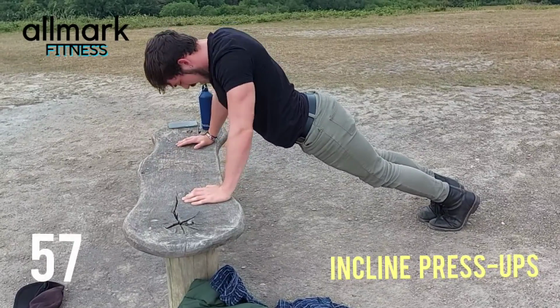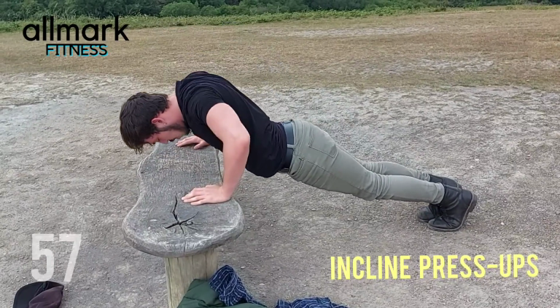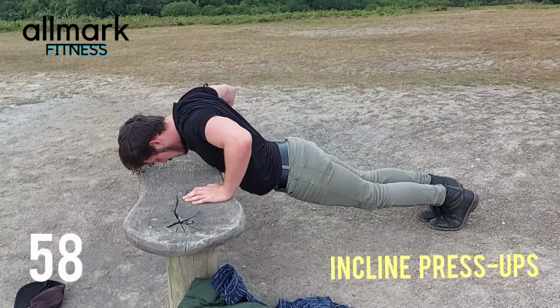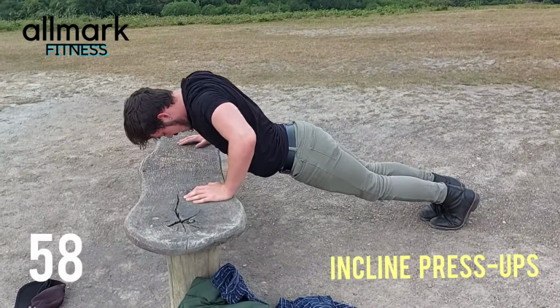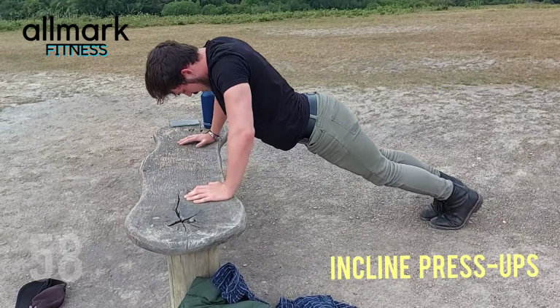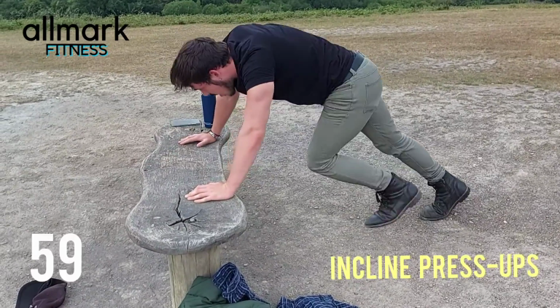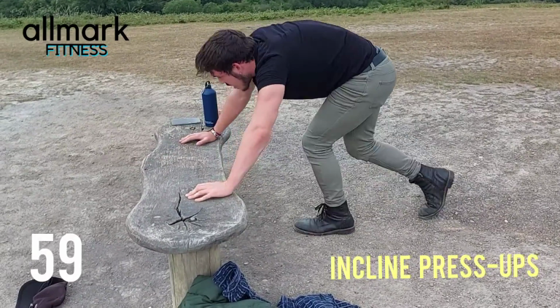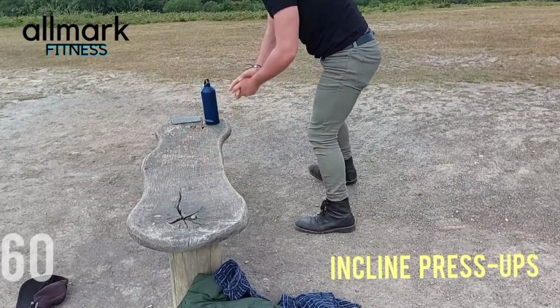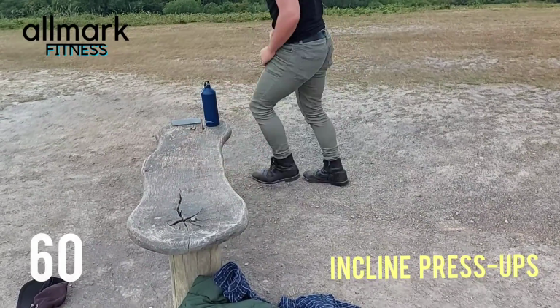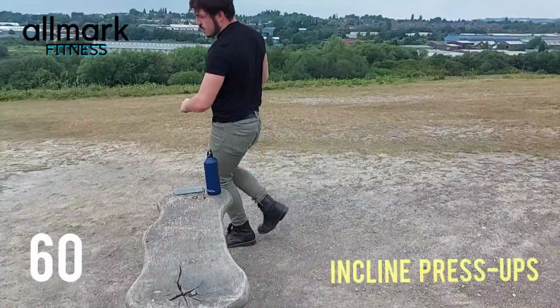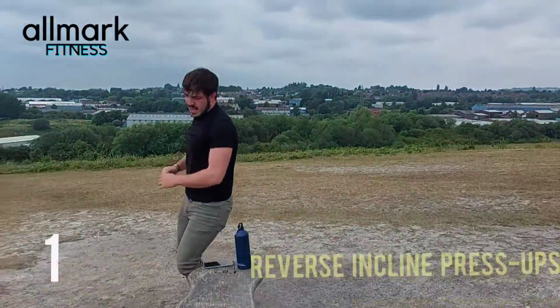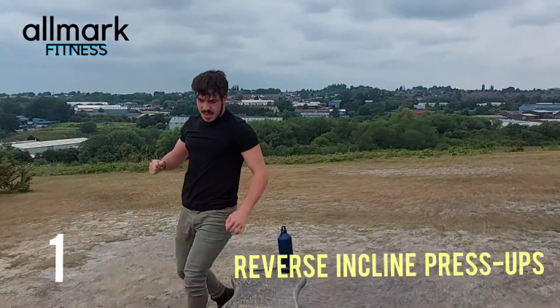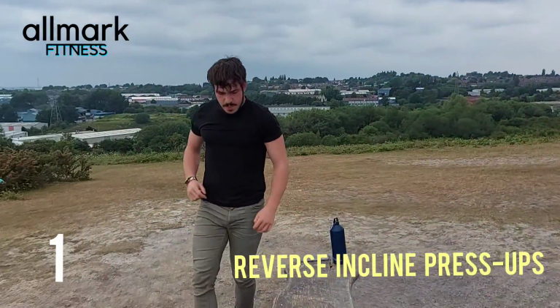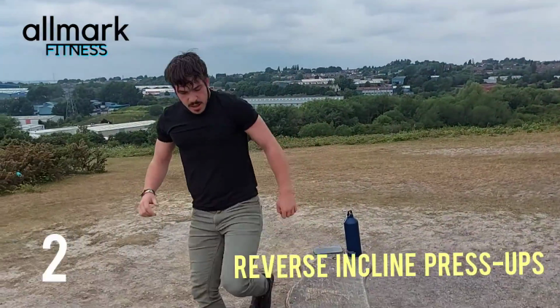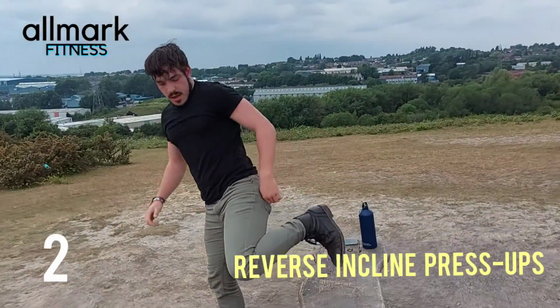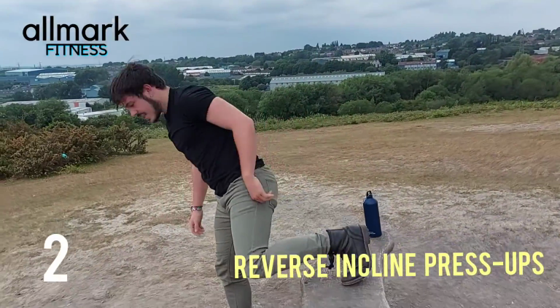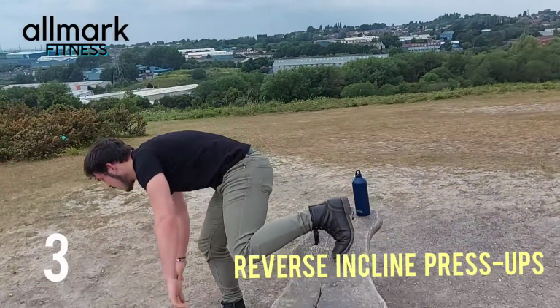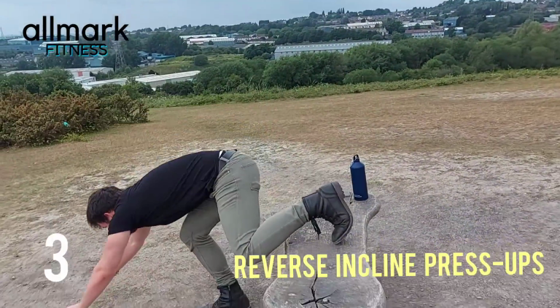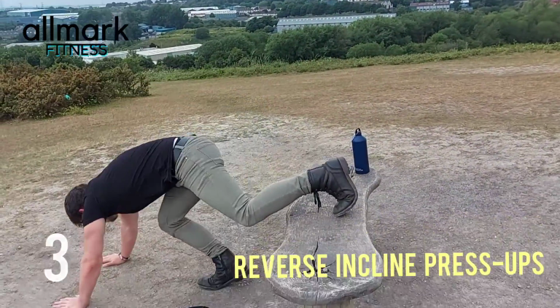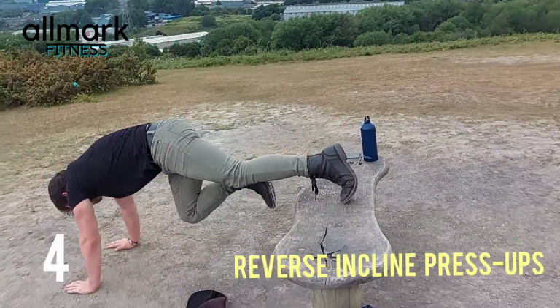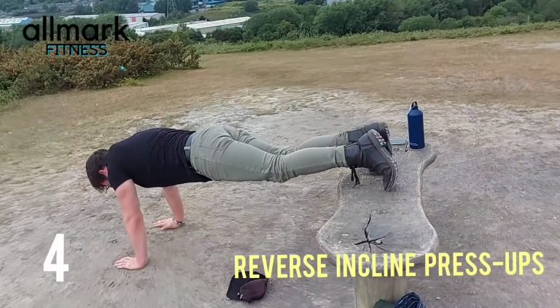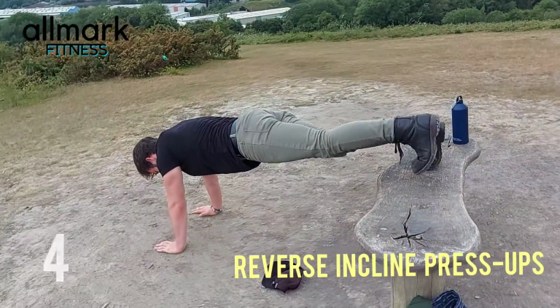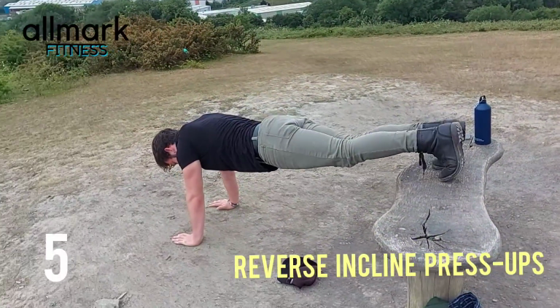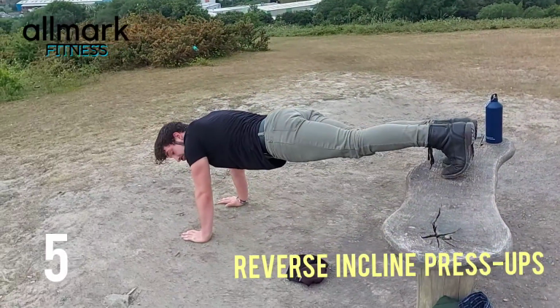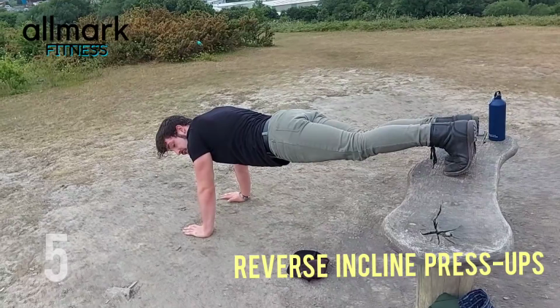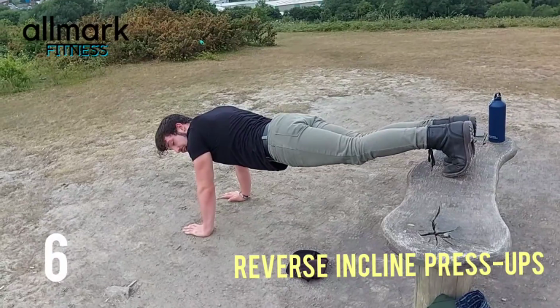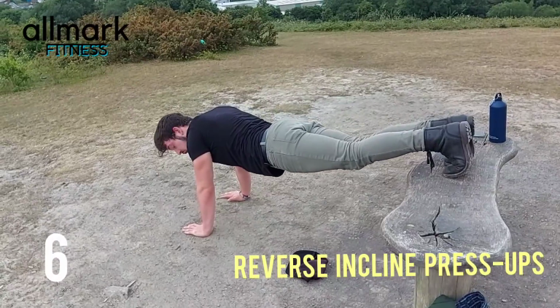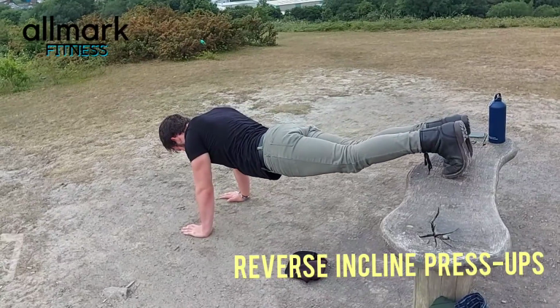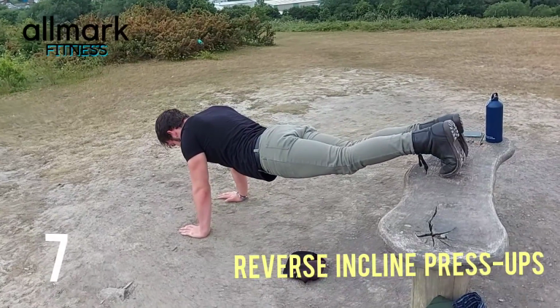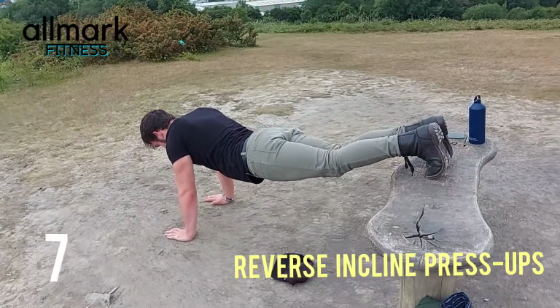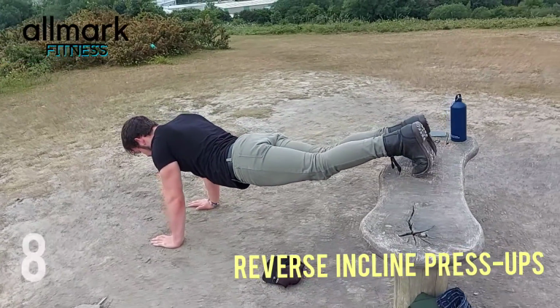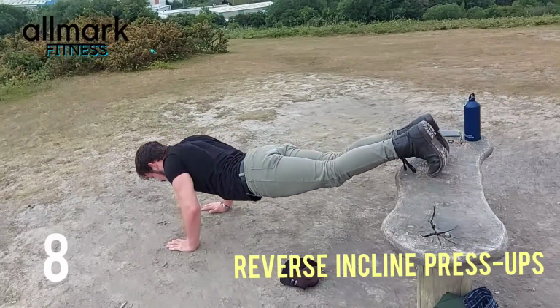Last one — right into it. Last one, legs up, down, again — at a 90 degree angle — down we go.